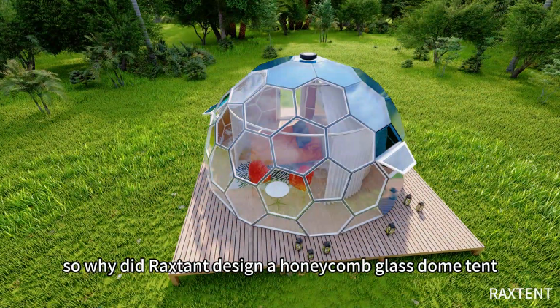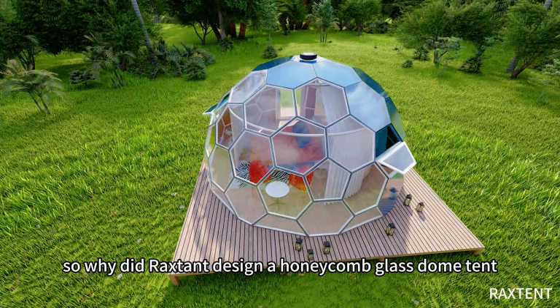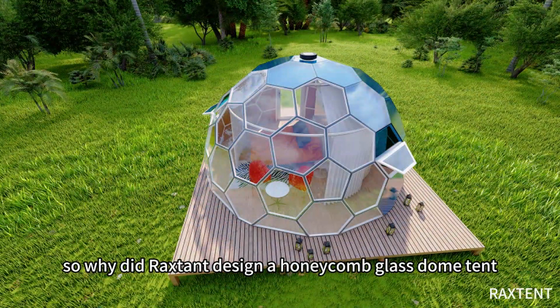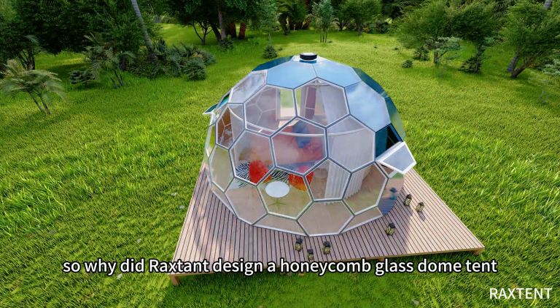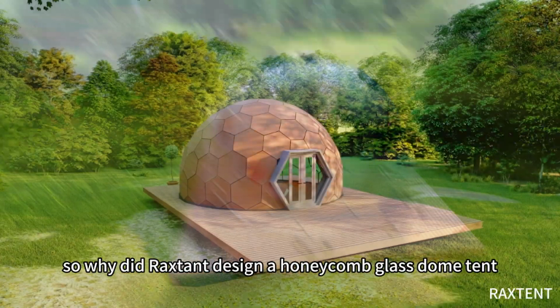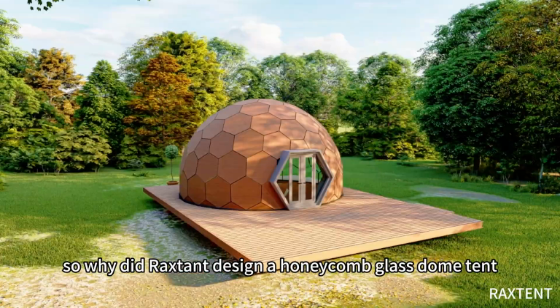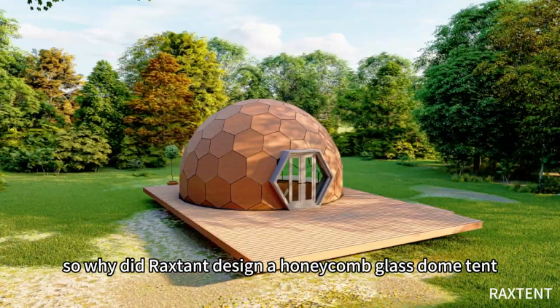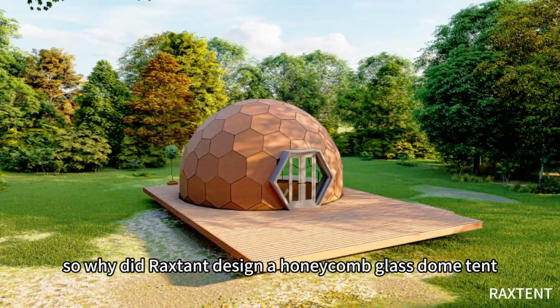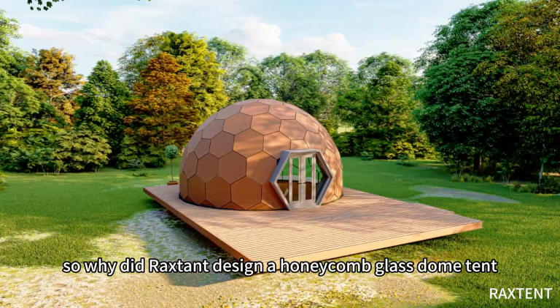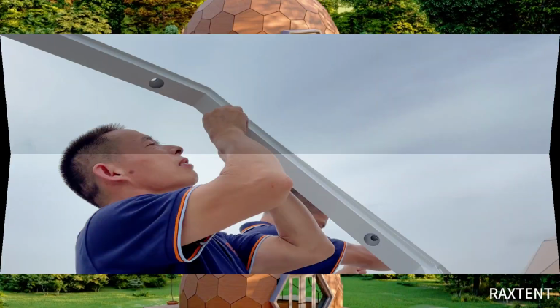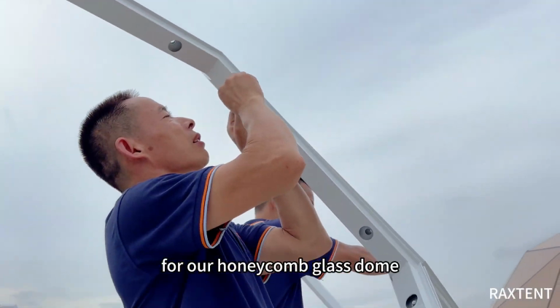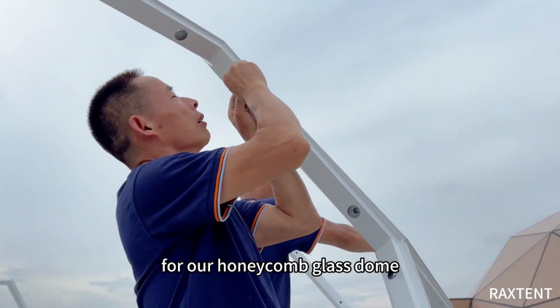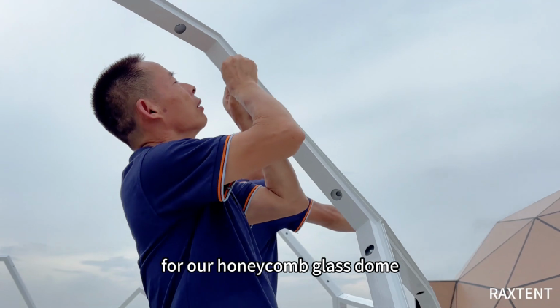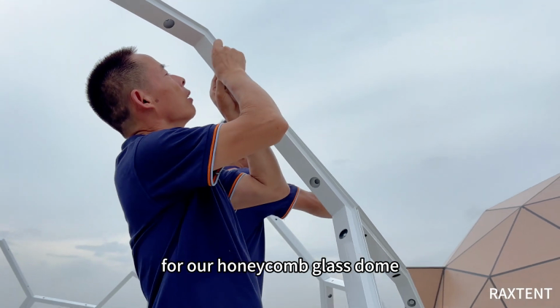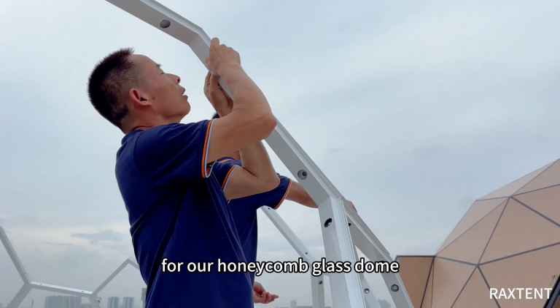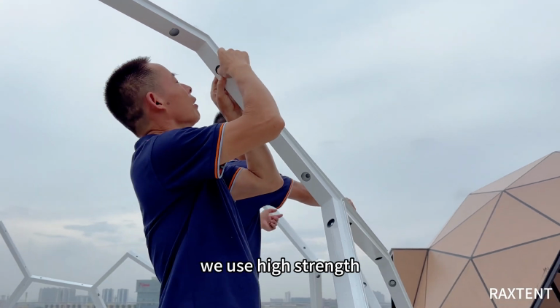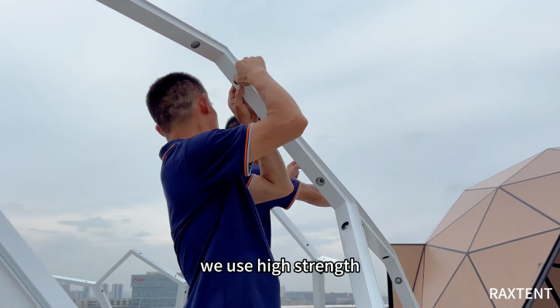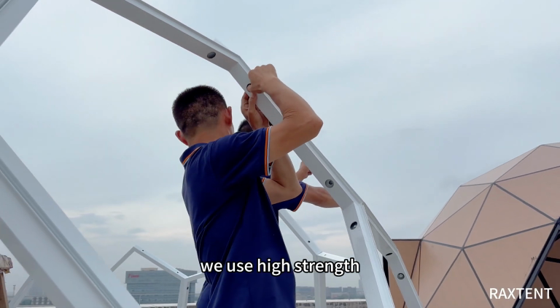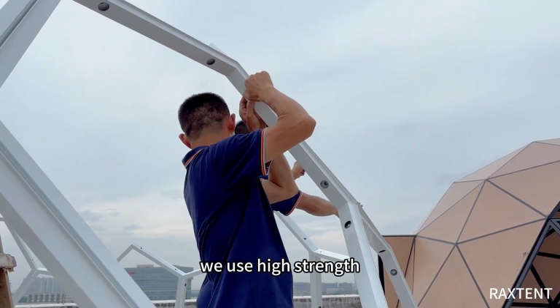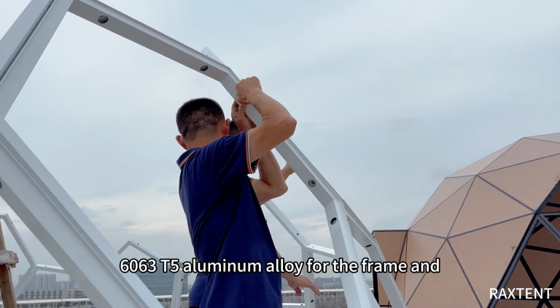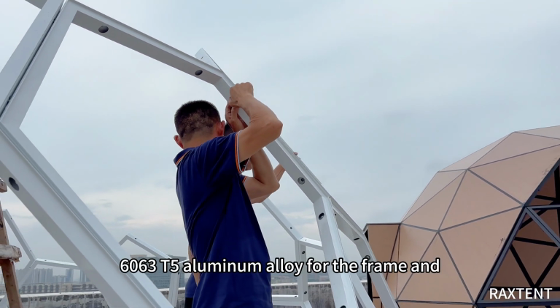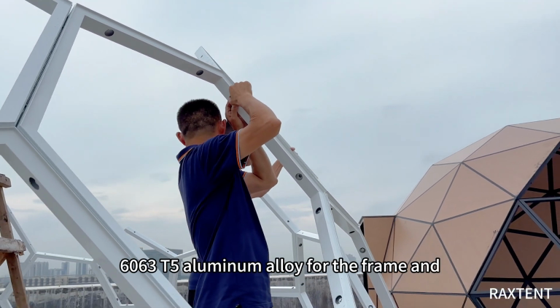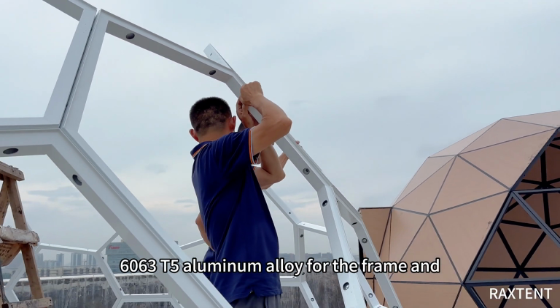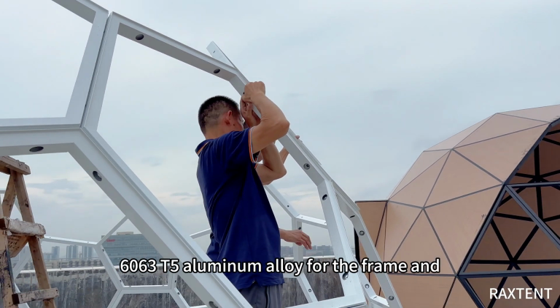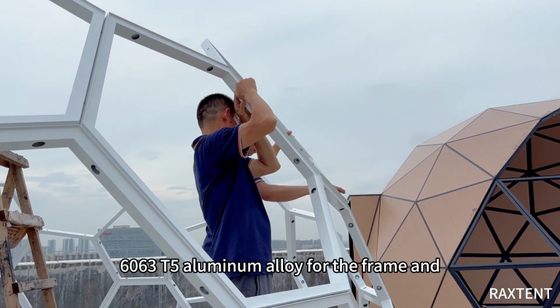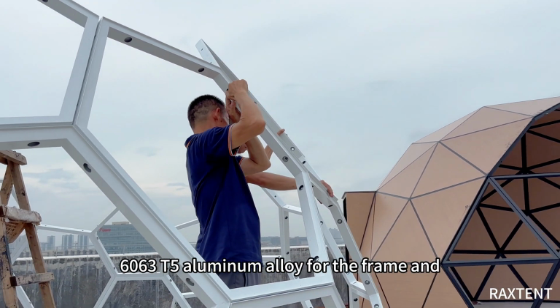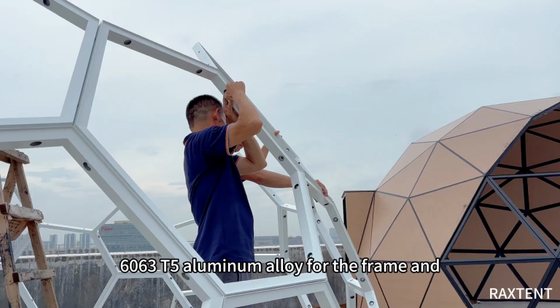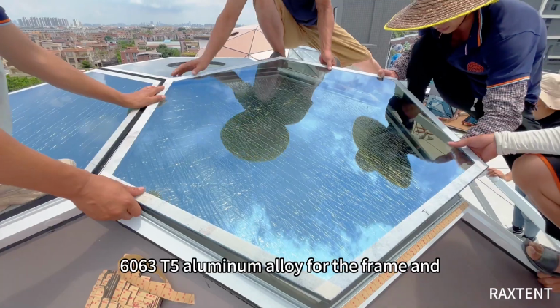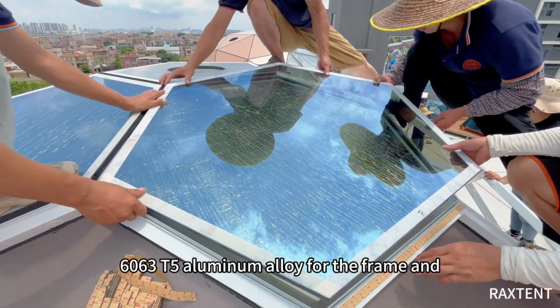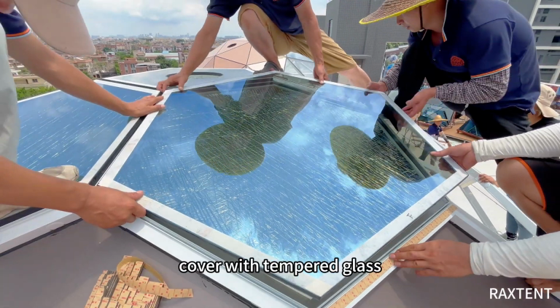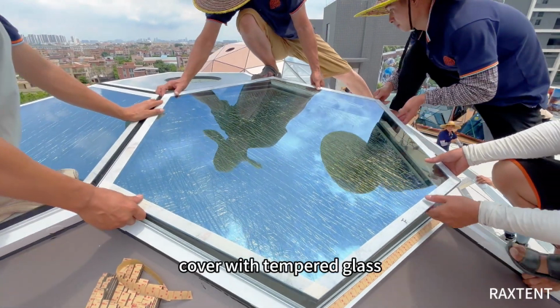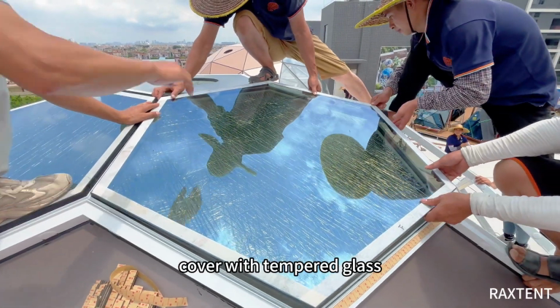Why did Raxtant design the honeycomb glass dome tent? For our honeycomb glass dome, we use high-strength 6063 T5 aluminum alloy for the frame and cover it with tempered glass.